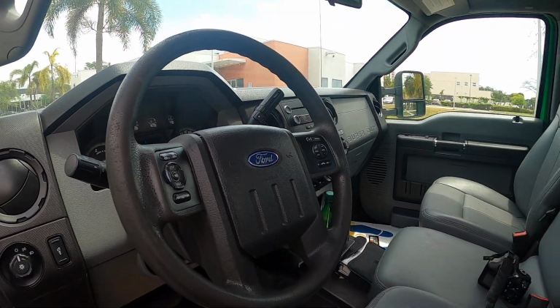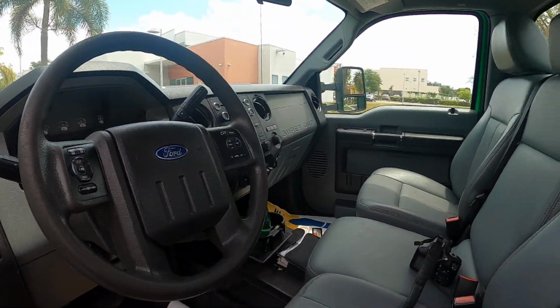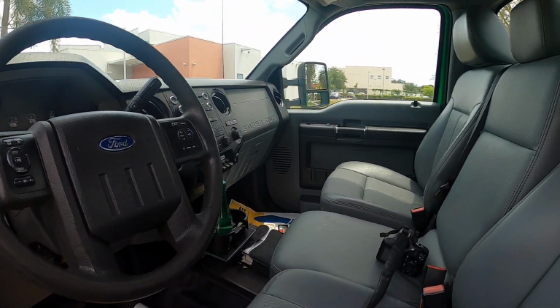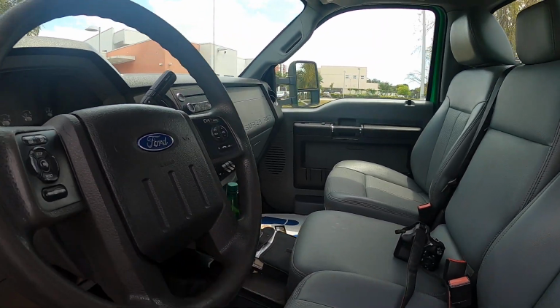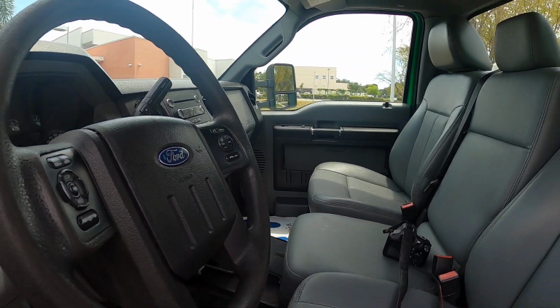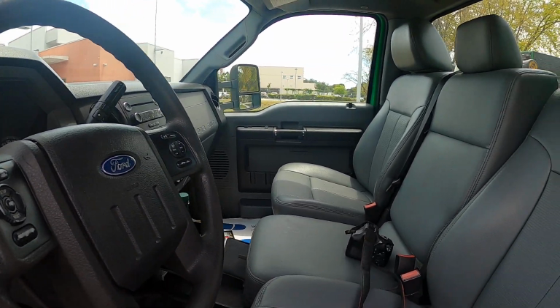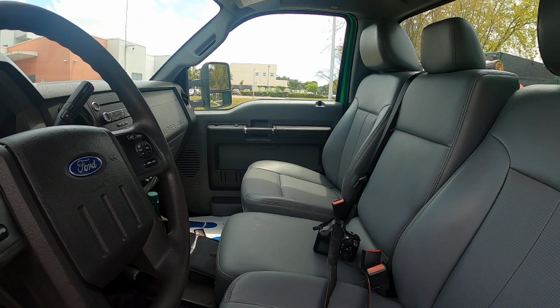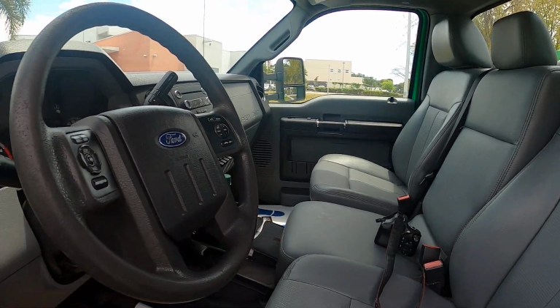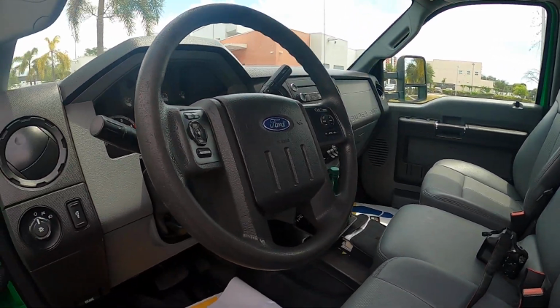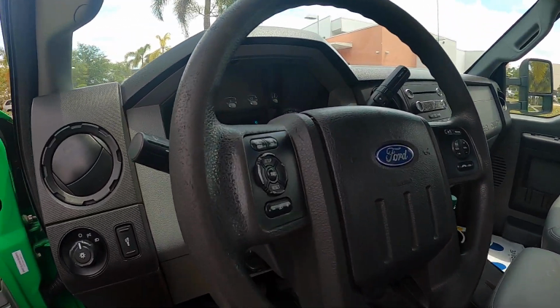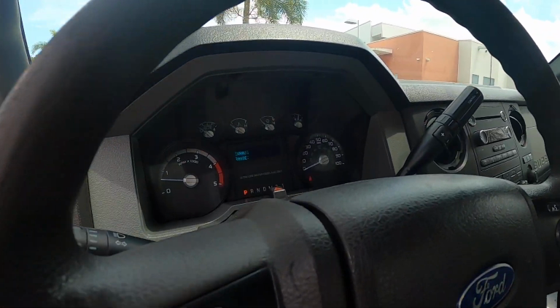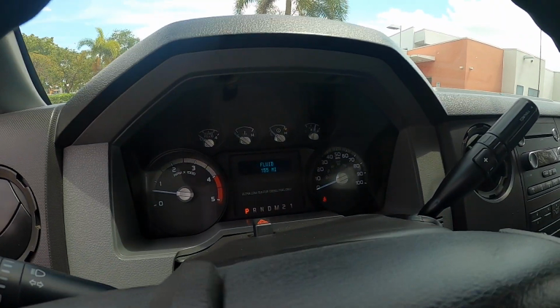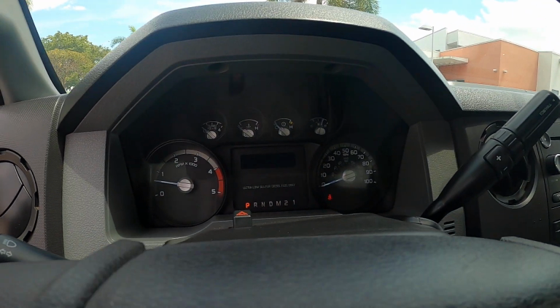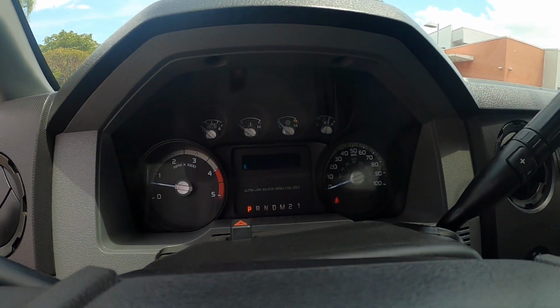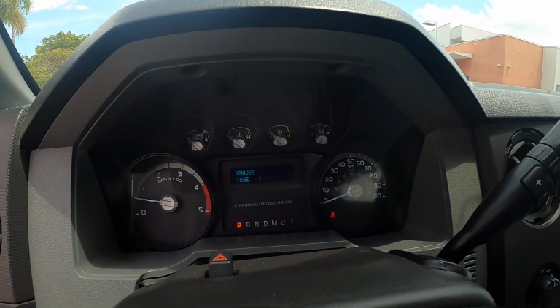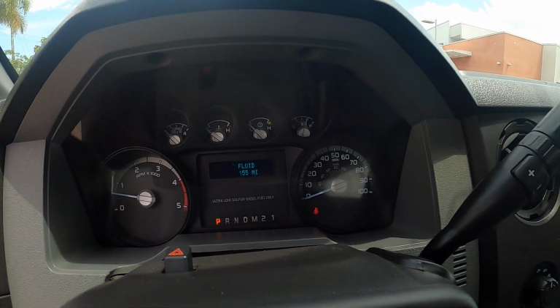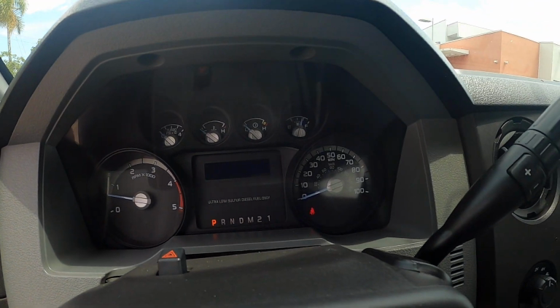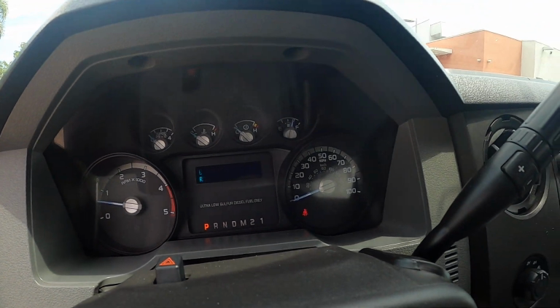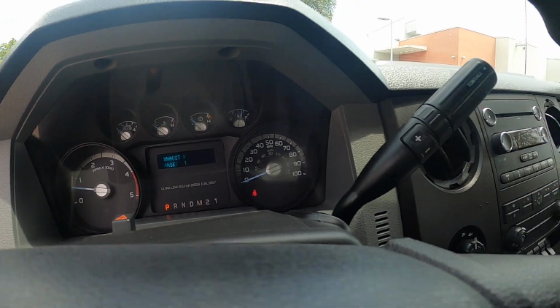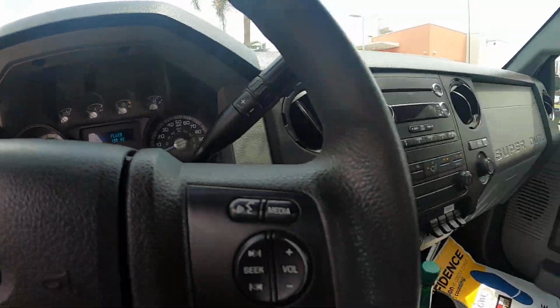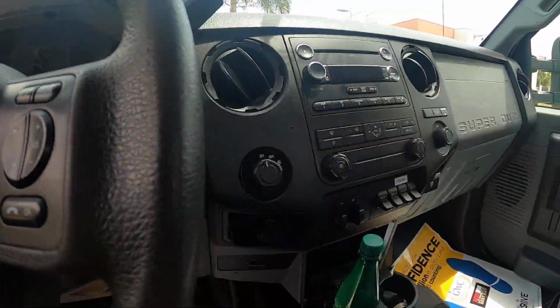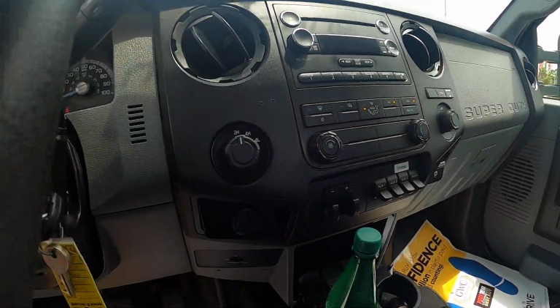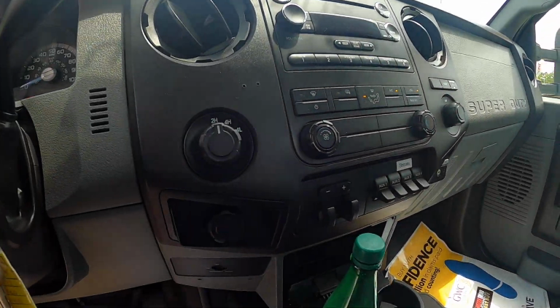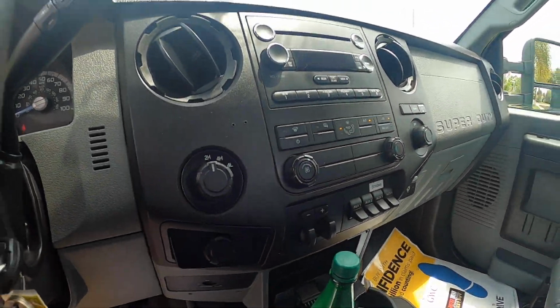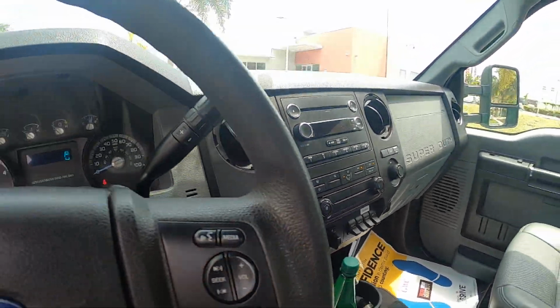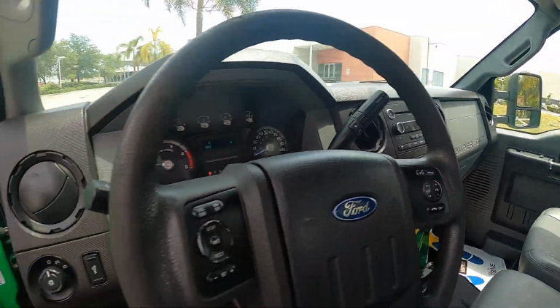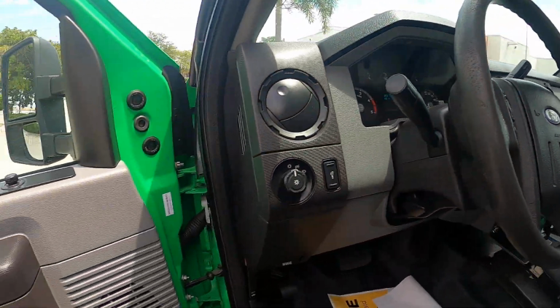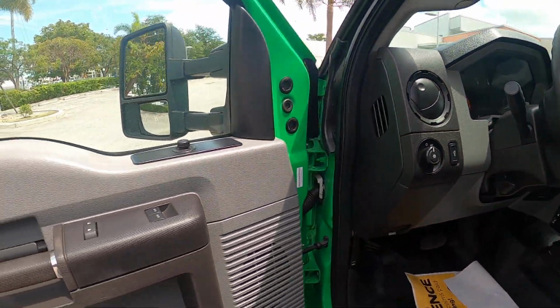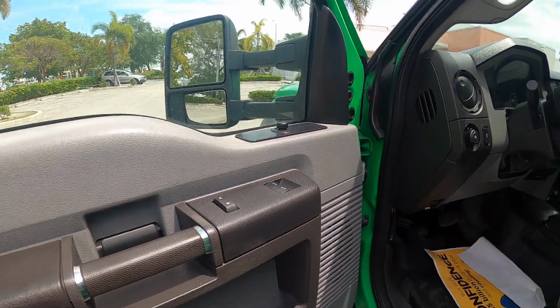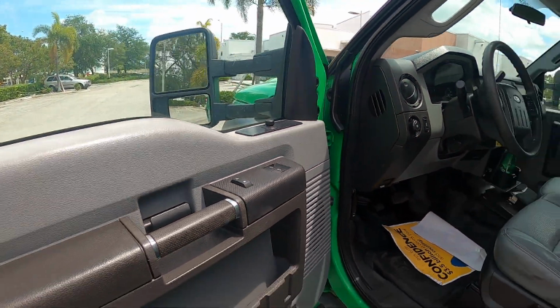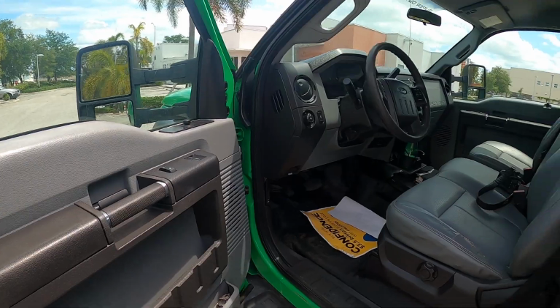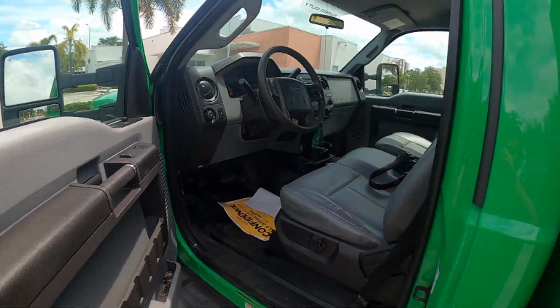The truck starts right up. It's got an automatic six-speed transmission, four-by-four shift on the fly, power windows, and power mirrors.